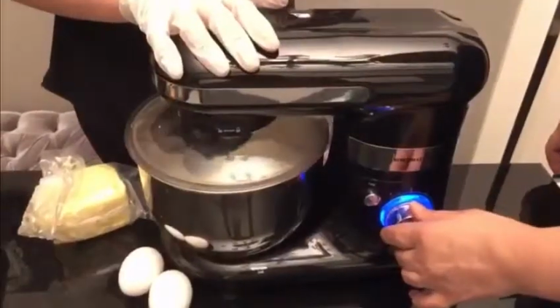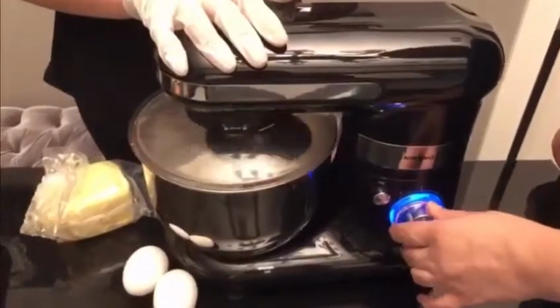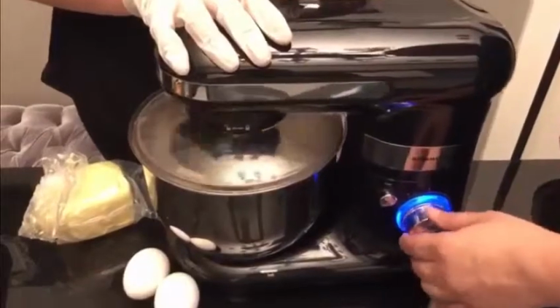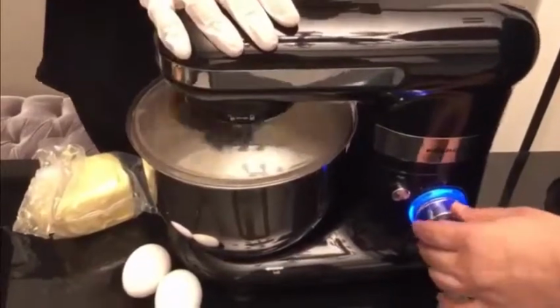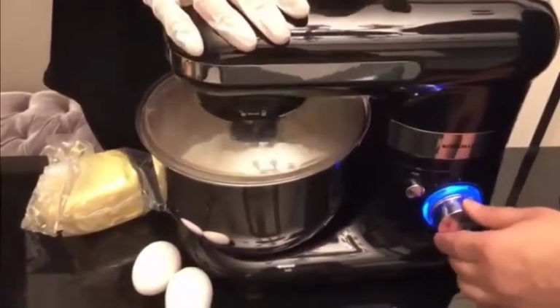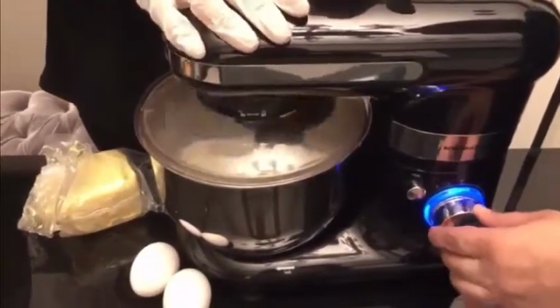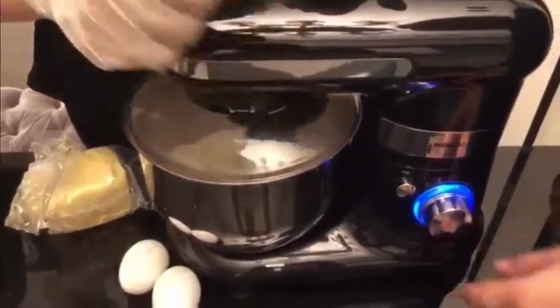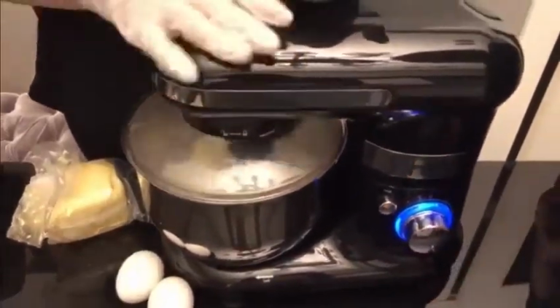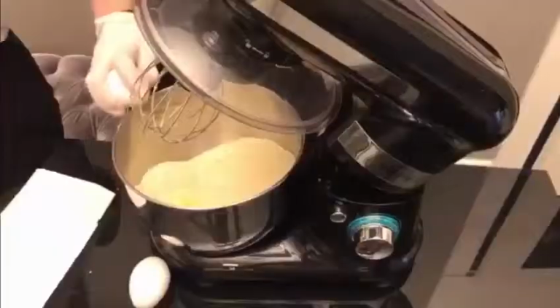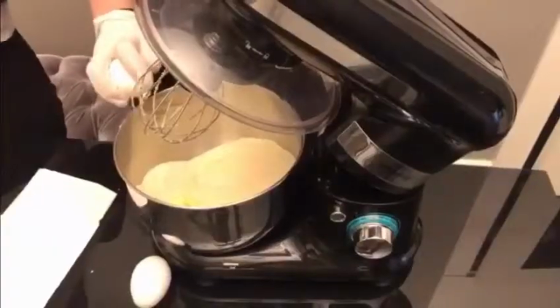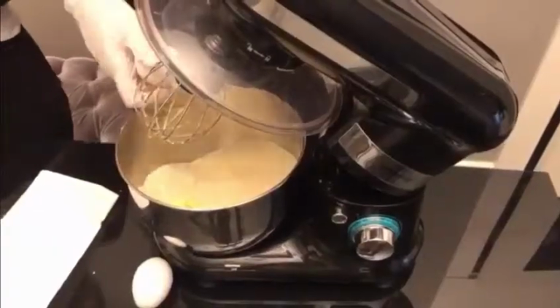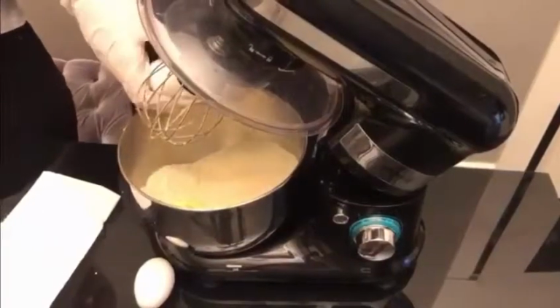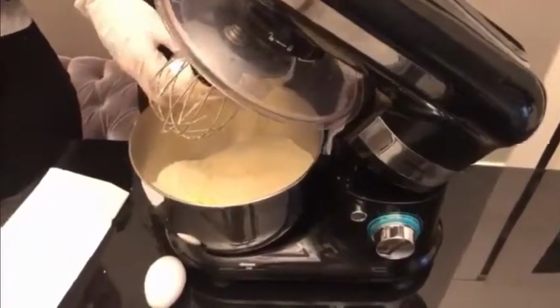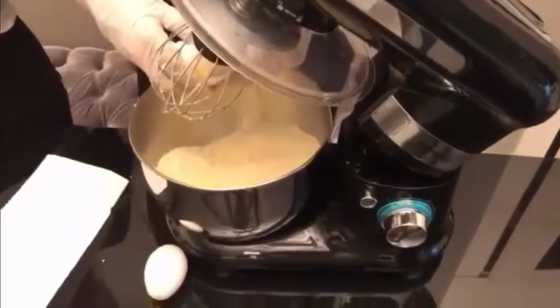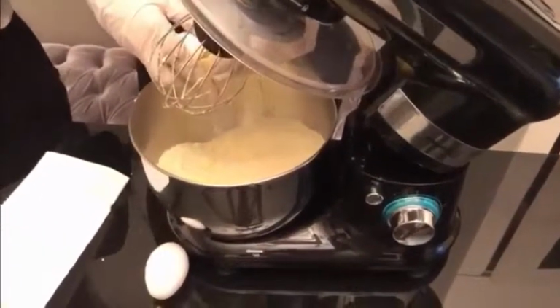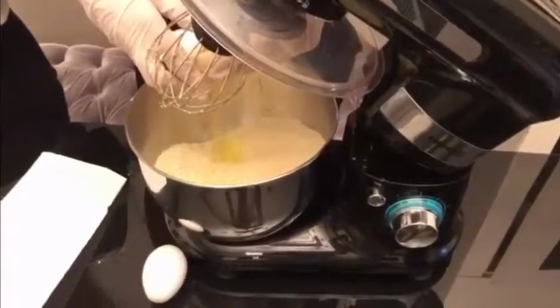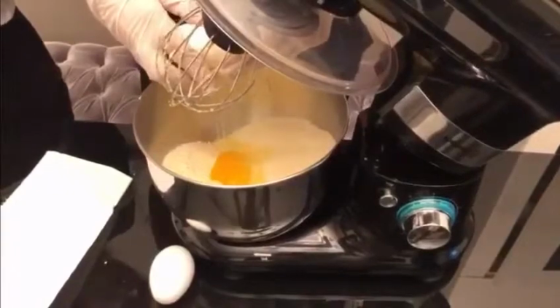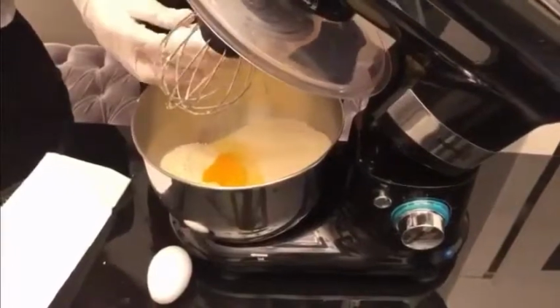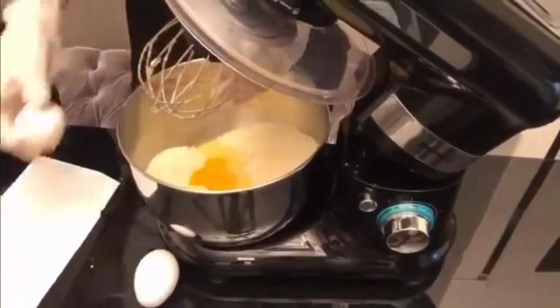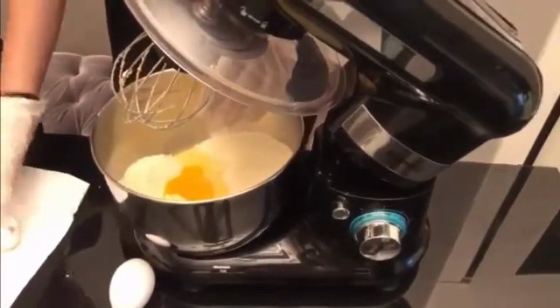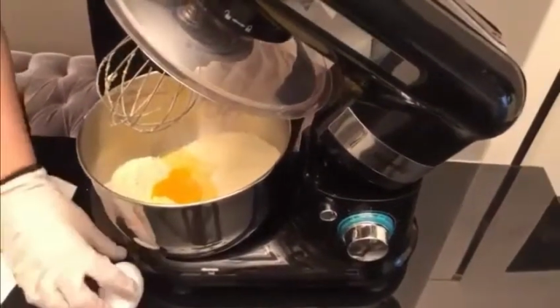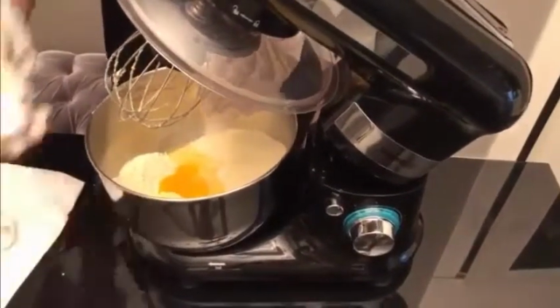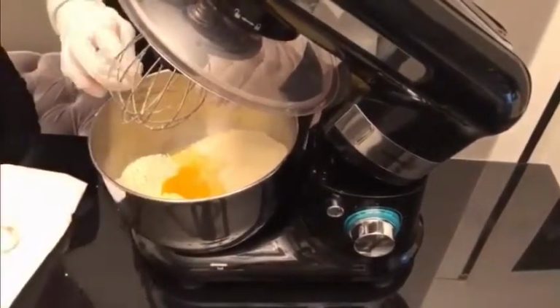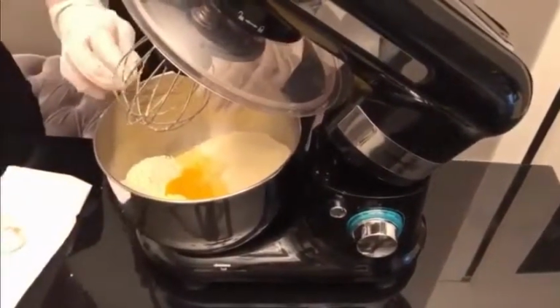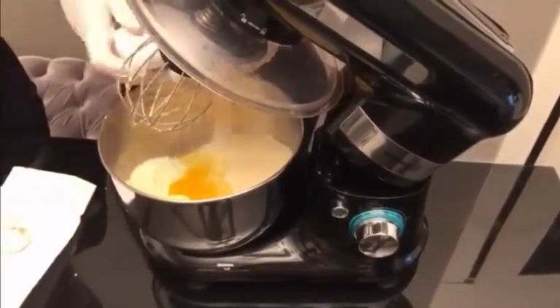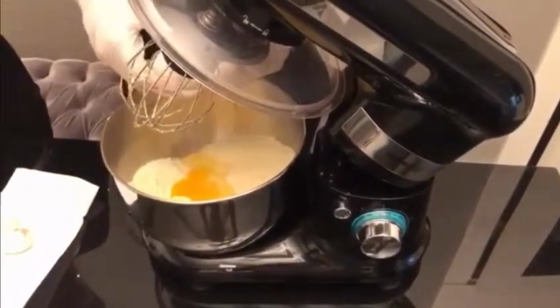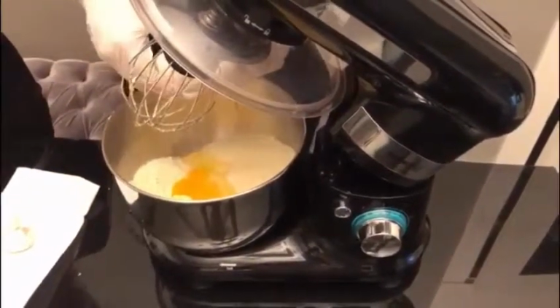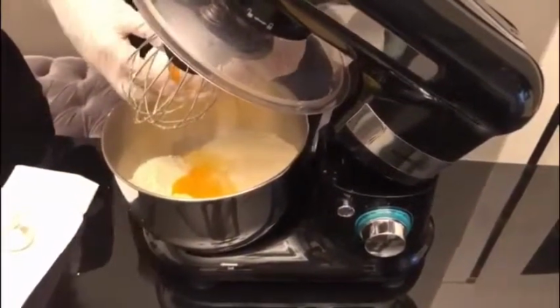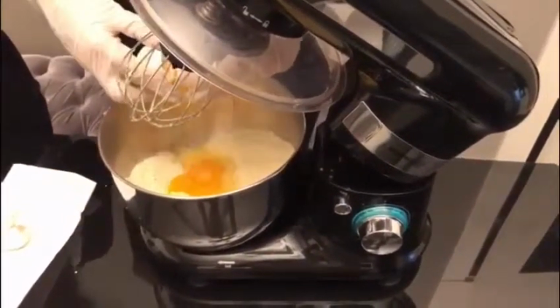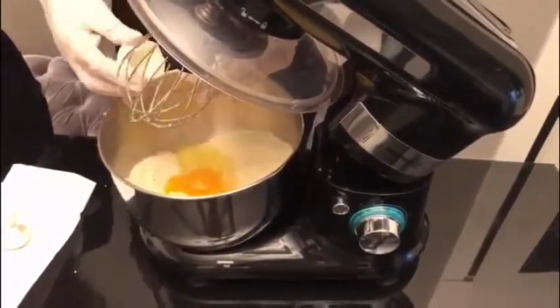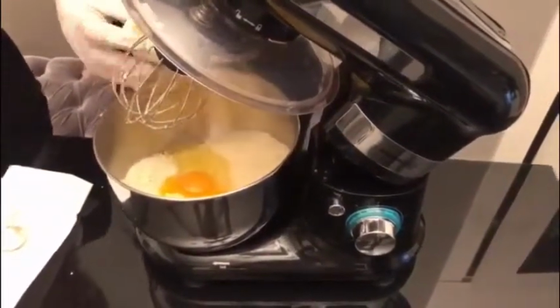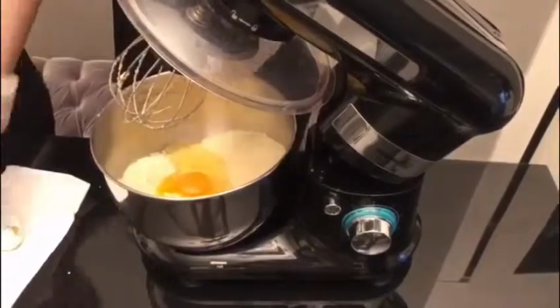Next, we mix all the ingredients in the blender. Then we are going to break two eggs into the bowl. And add some cinnamon.